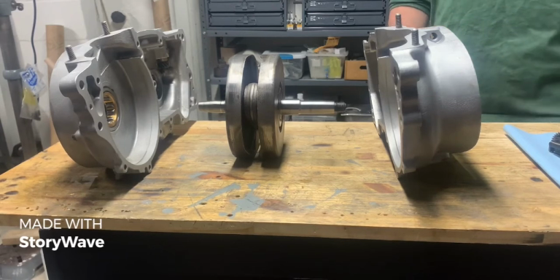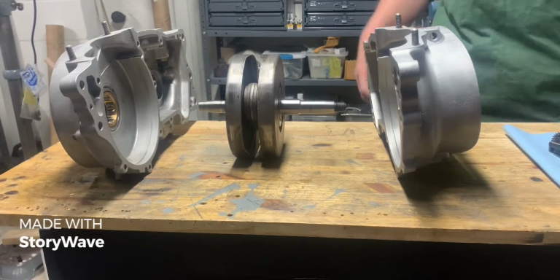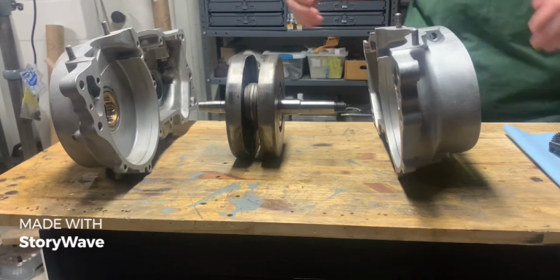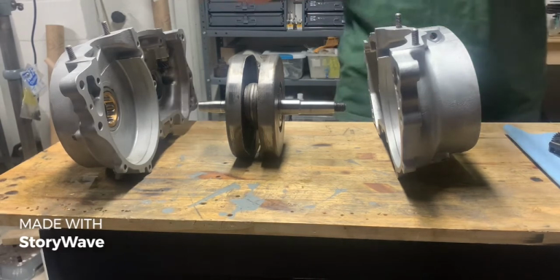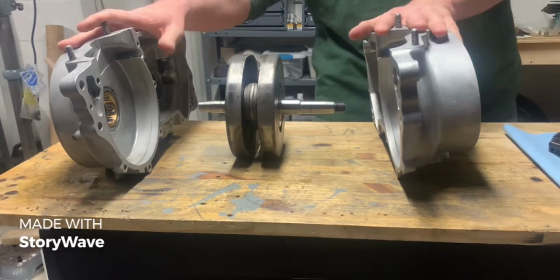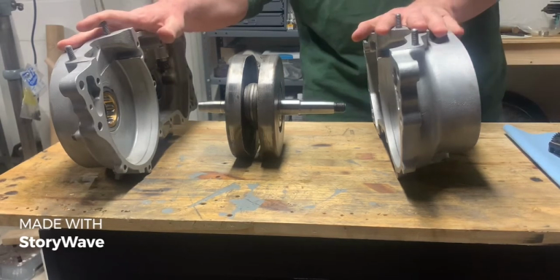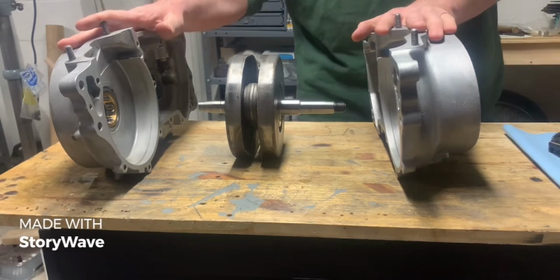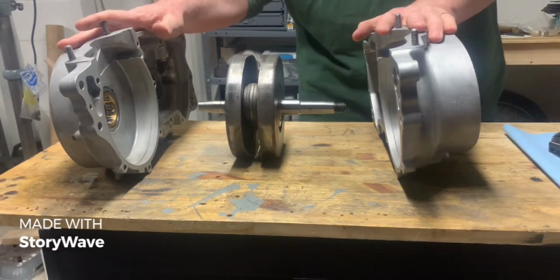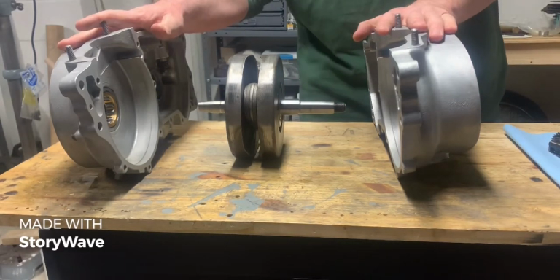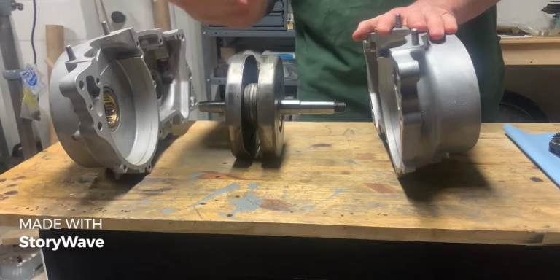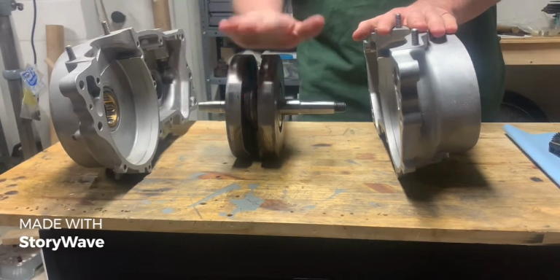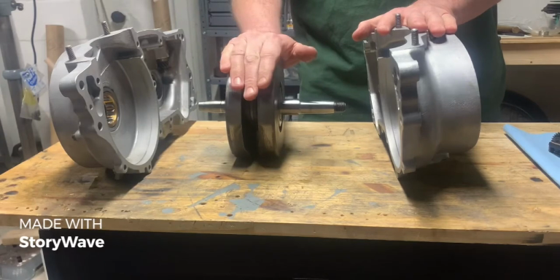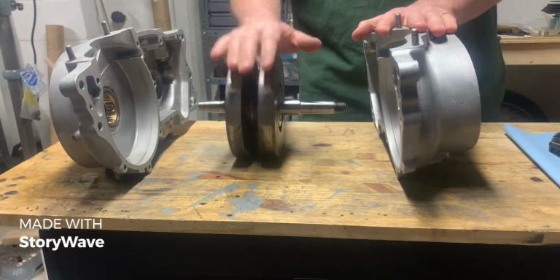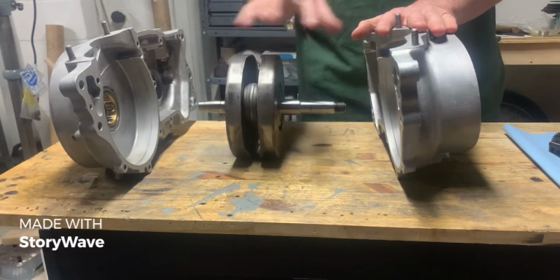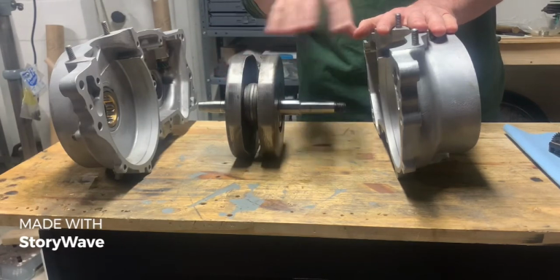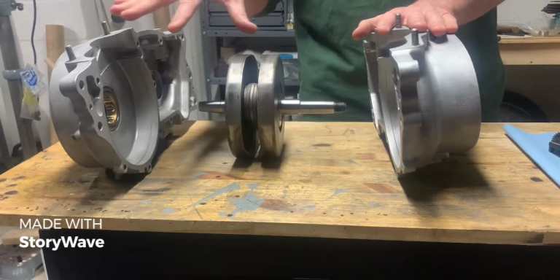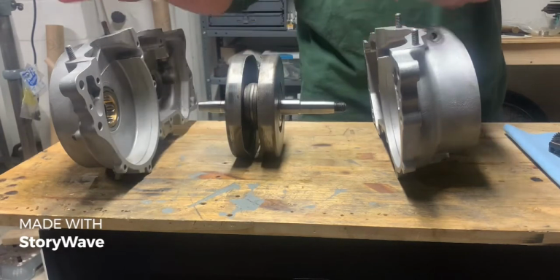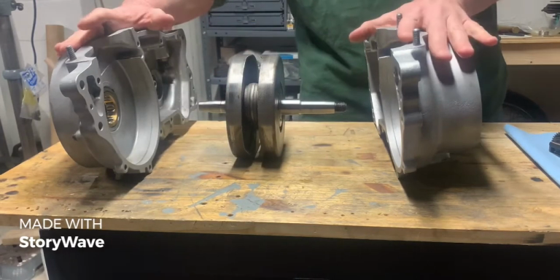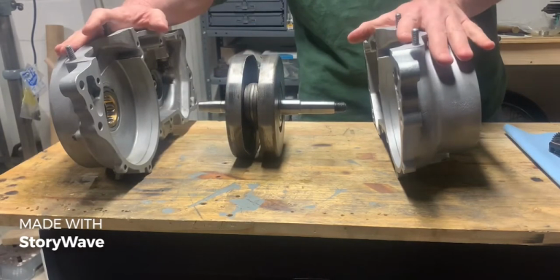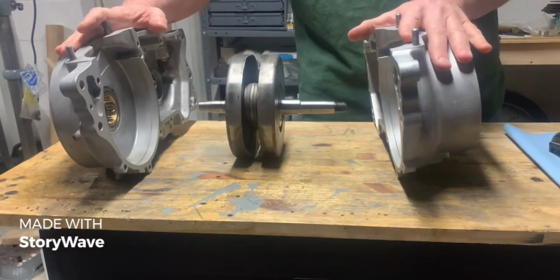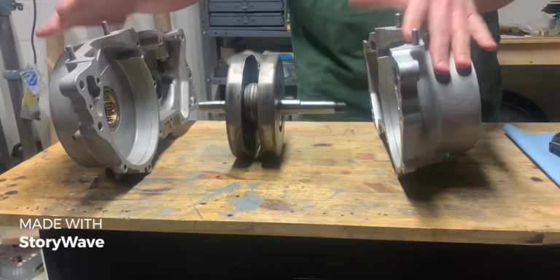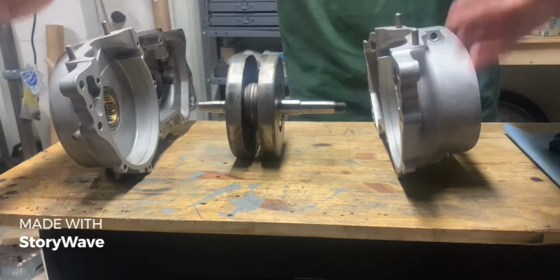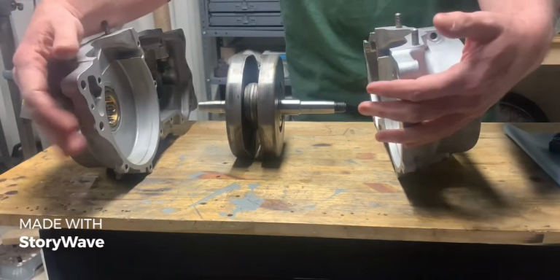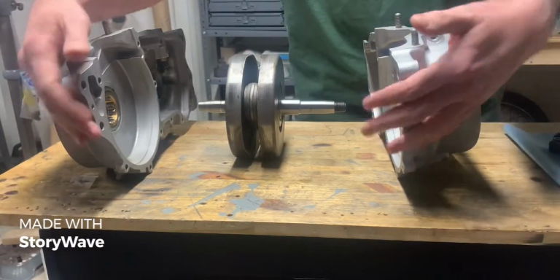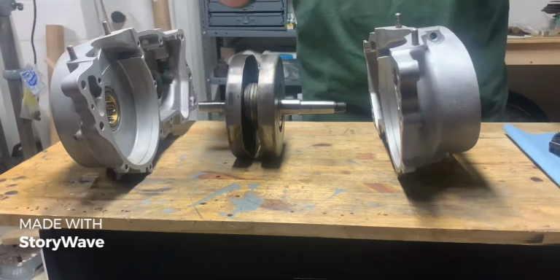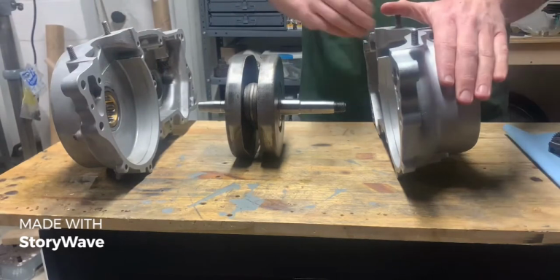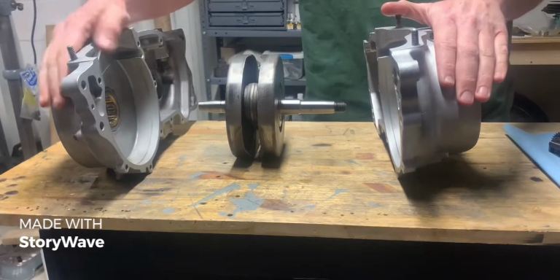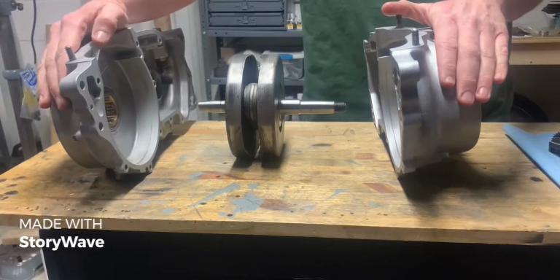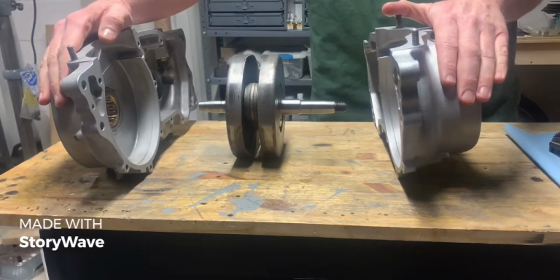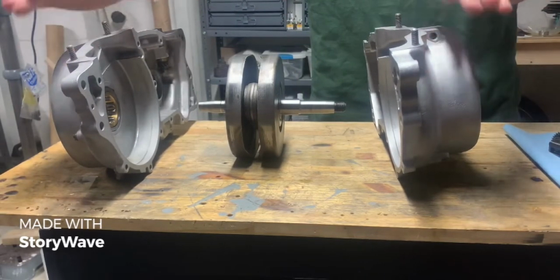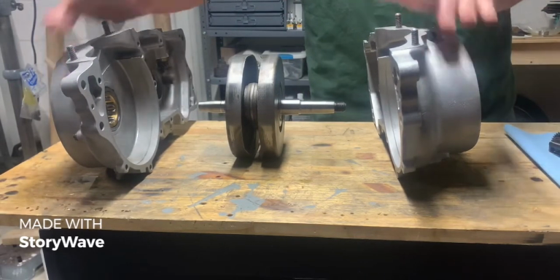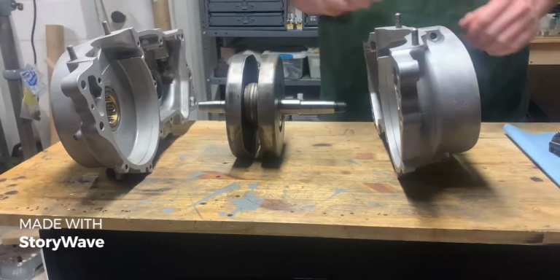We've got both halves of the crankcase here pulled apart. We've got the crank in the middle. The crank is oriented correctly to the engine case. This is the front of the case, left side, right side of the motorcycle.